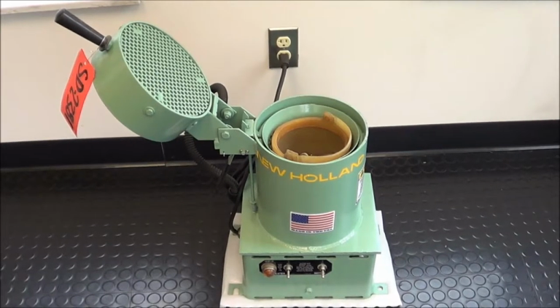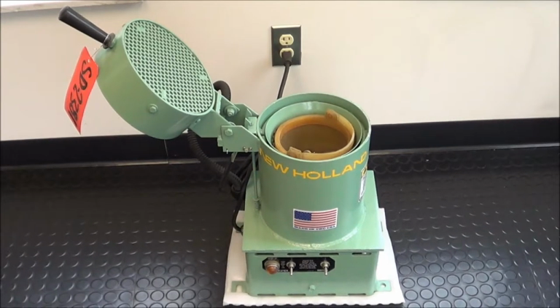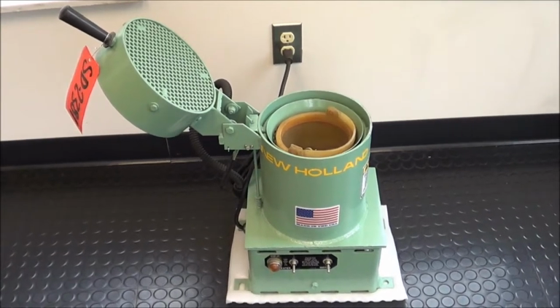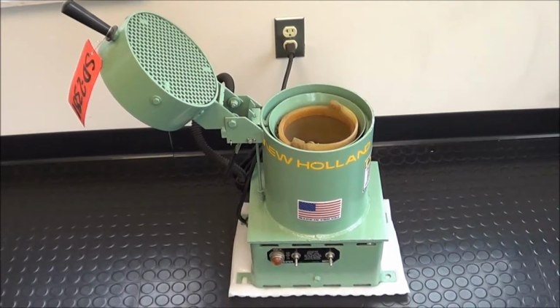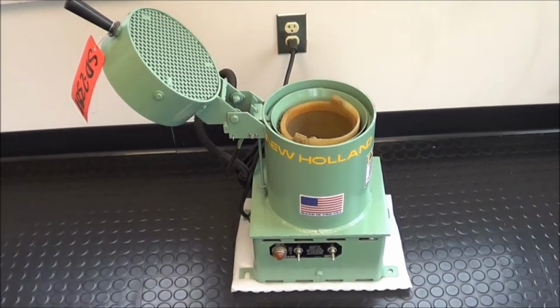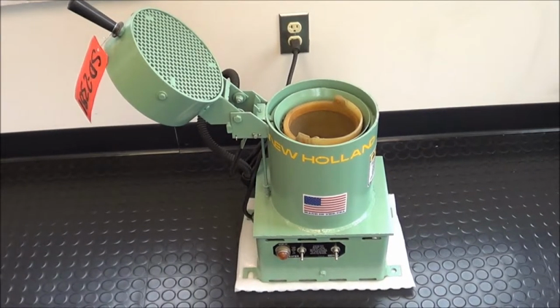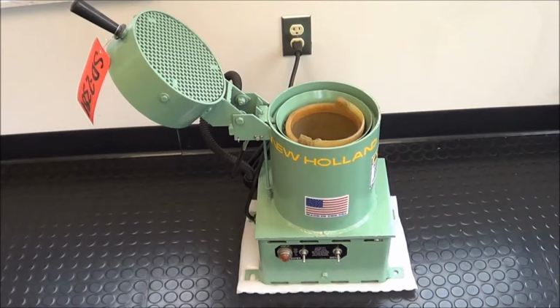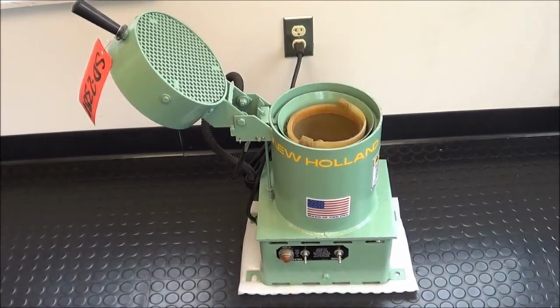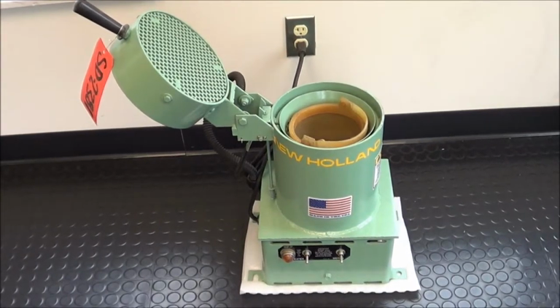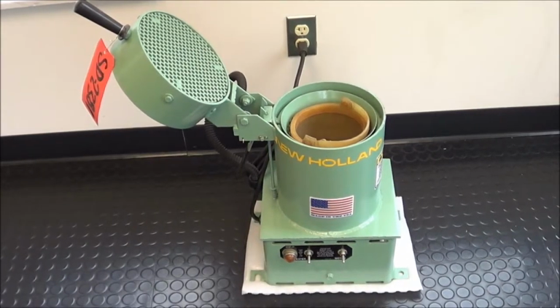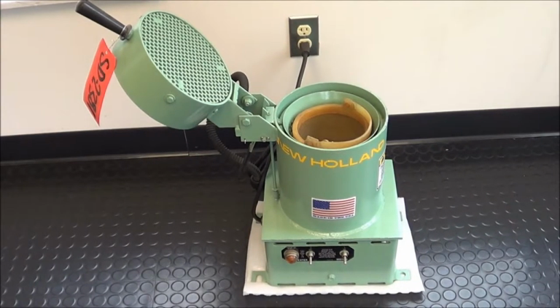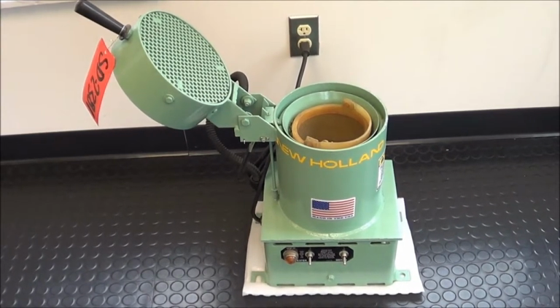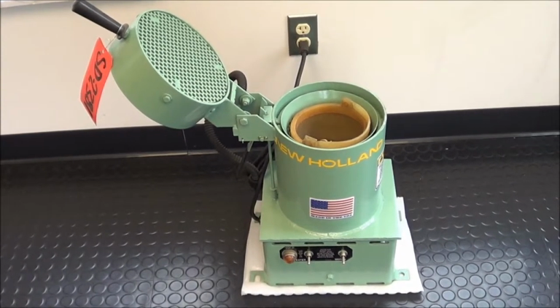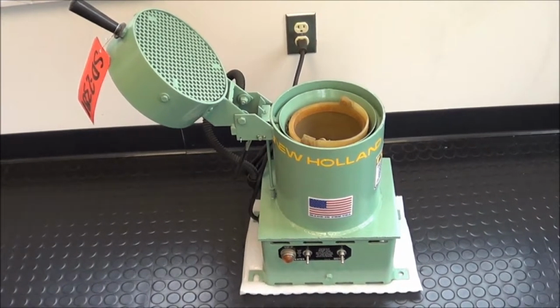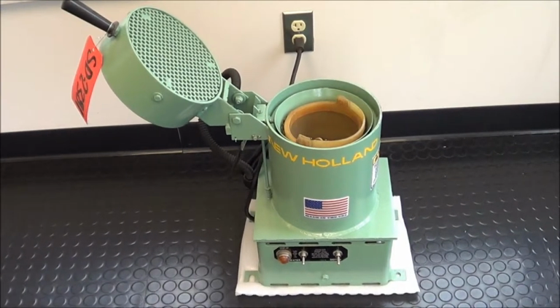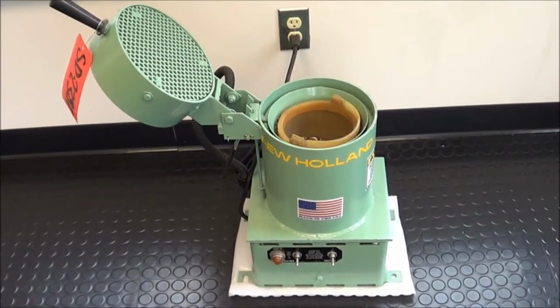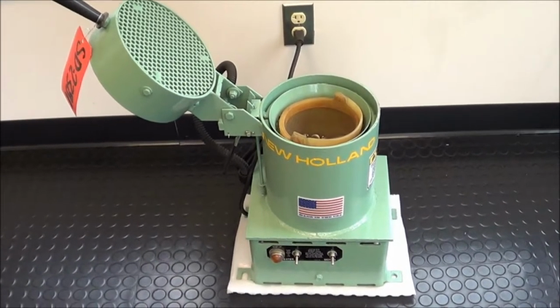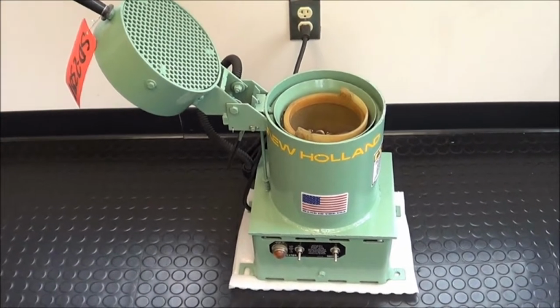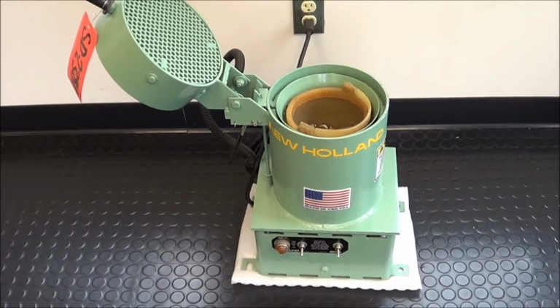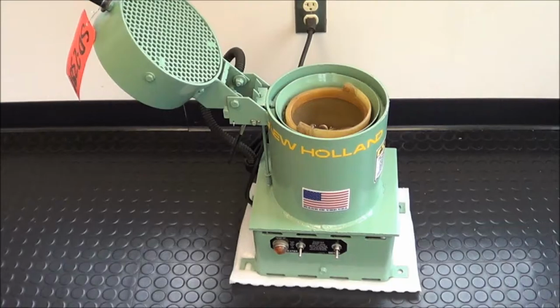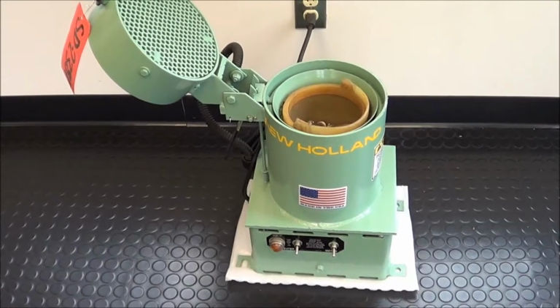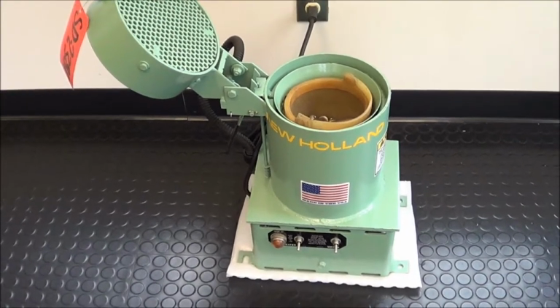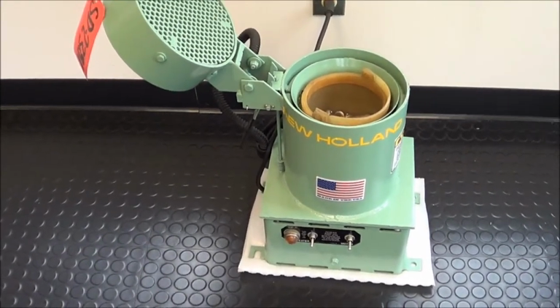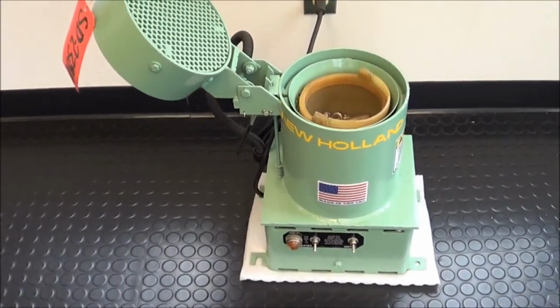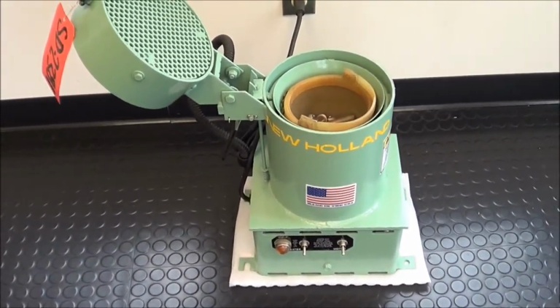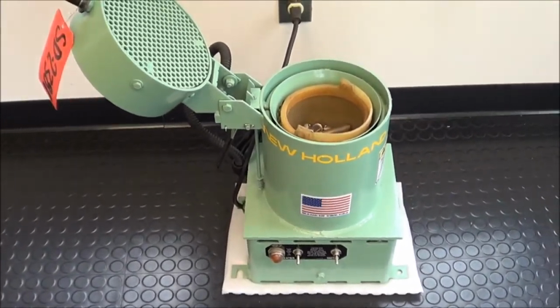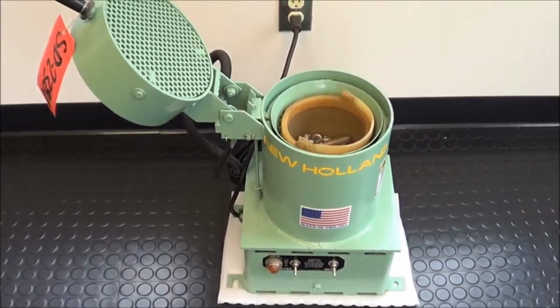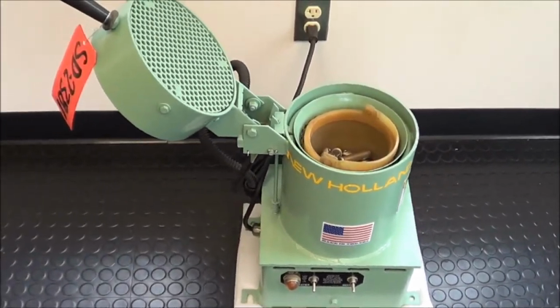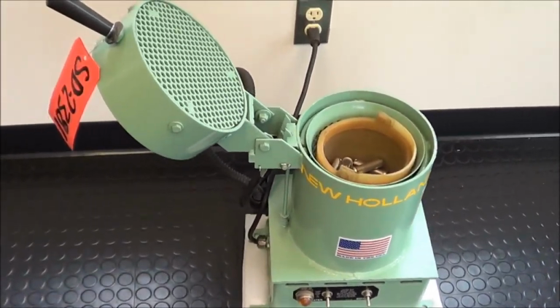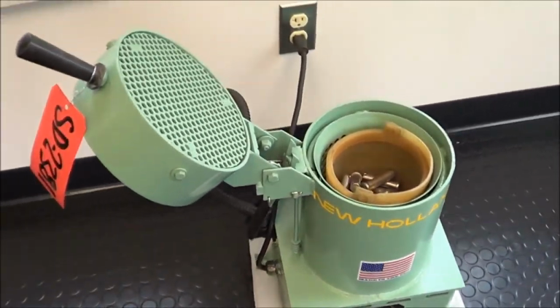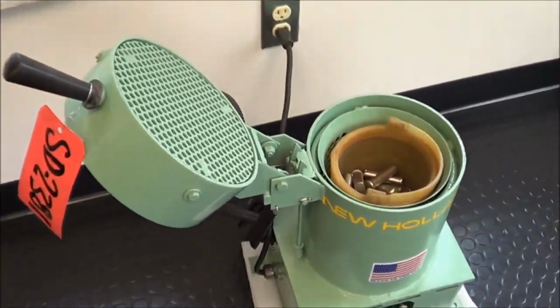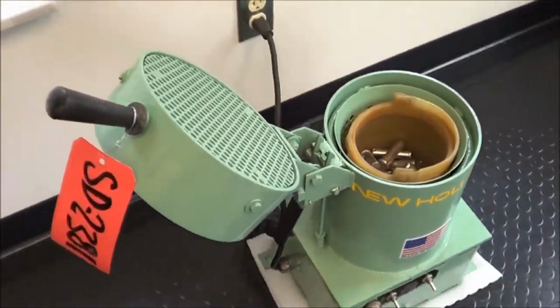Hello, you're looking at a New Holland K11 spin dryer brought to you by Landco. This is a 6x6 basket size spin dryer with a max load capacity of 7 pounds. Basket speed is 1100 RPMs.